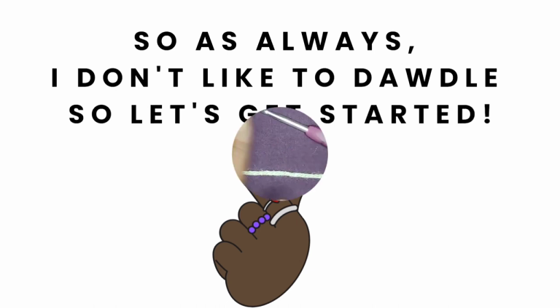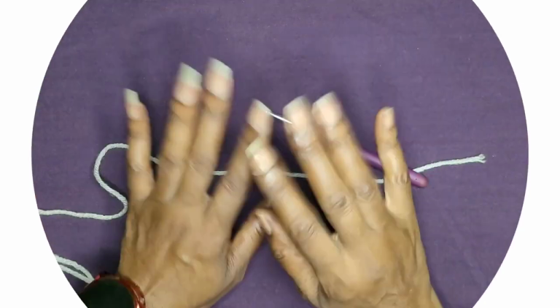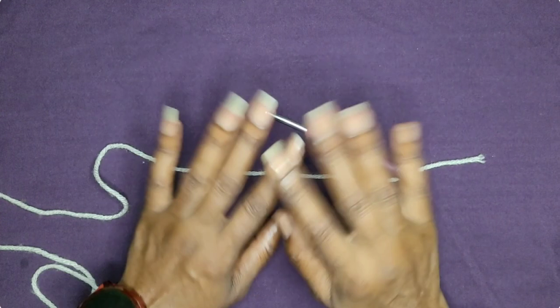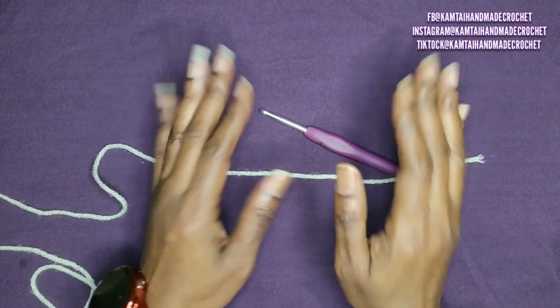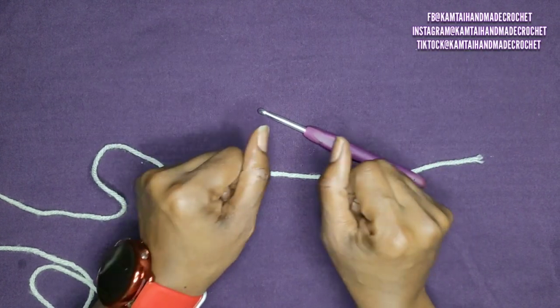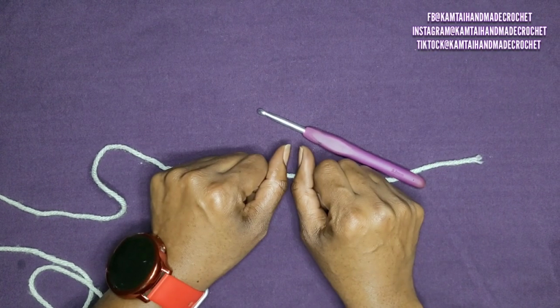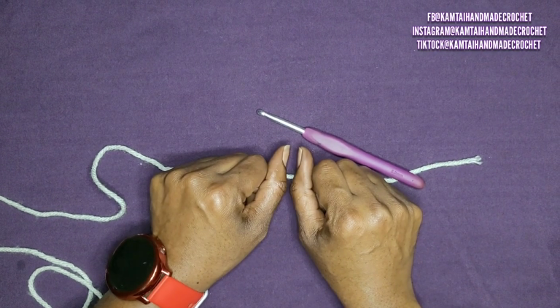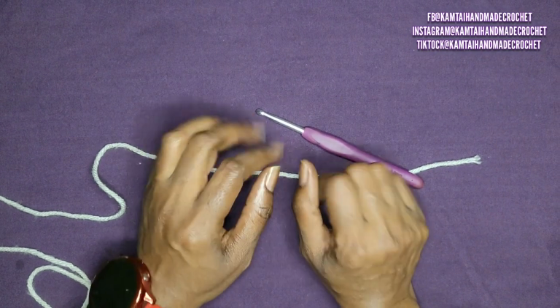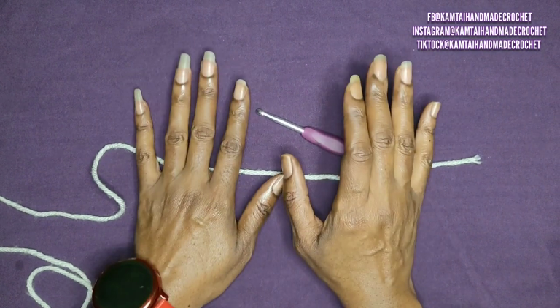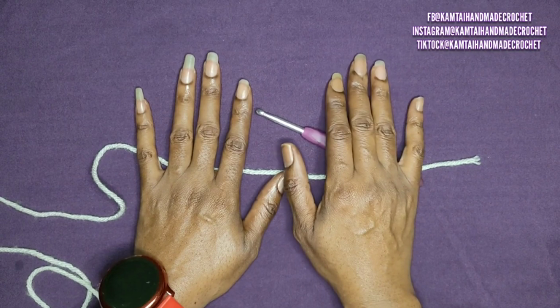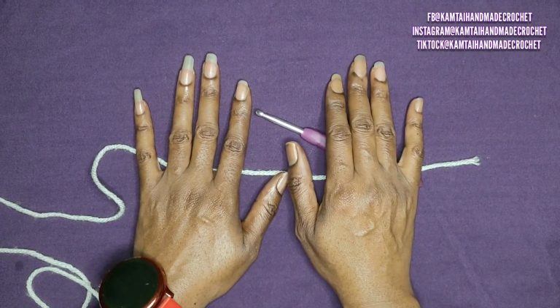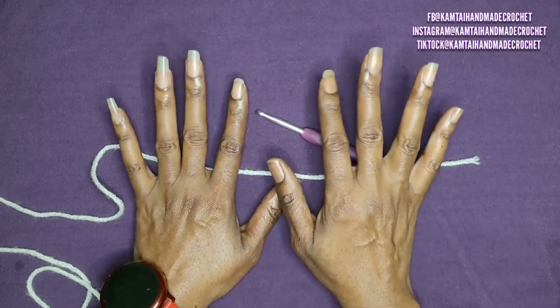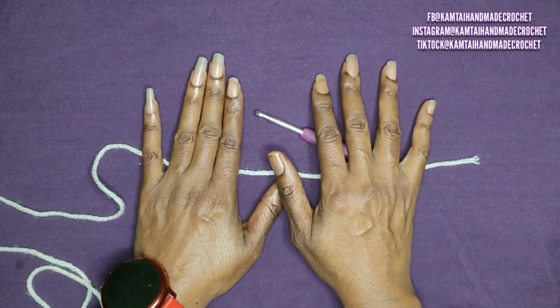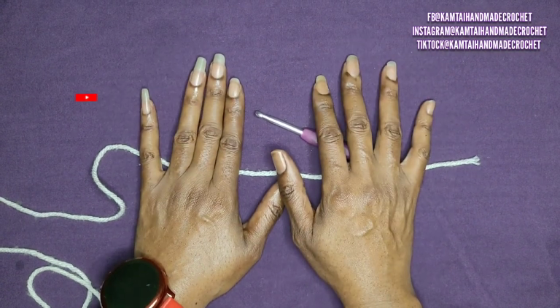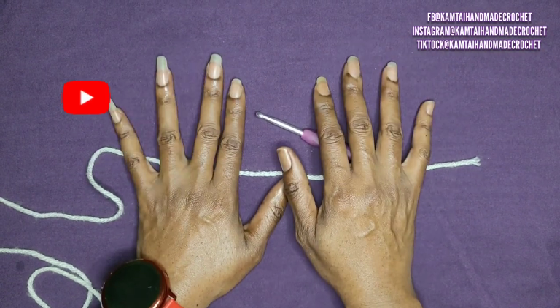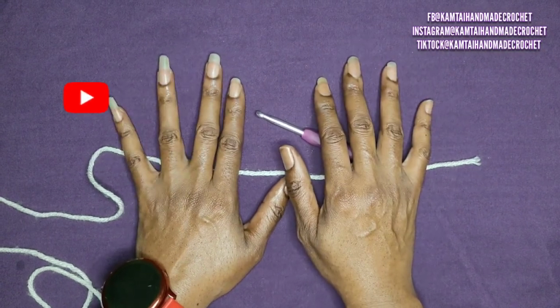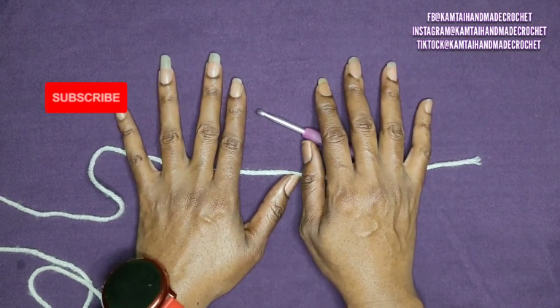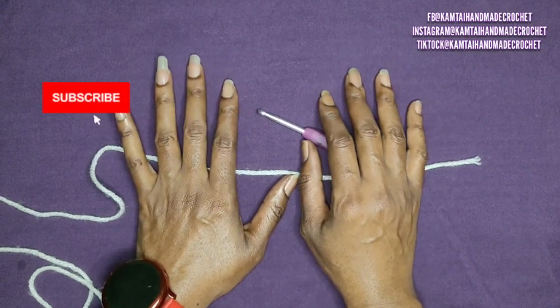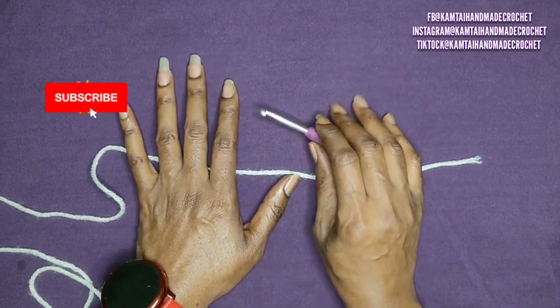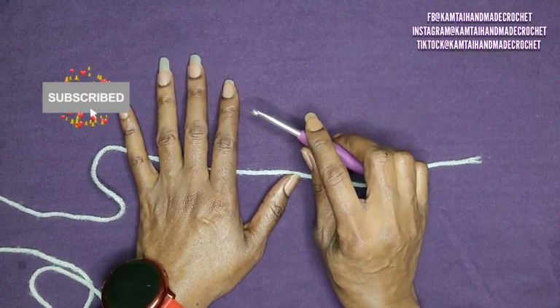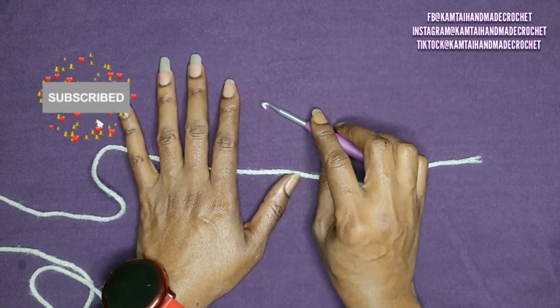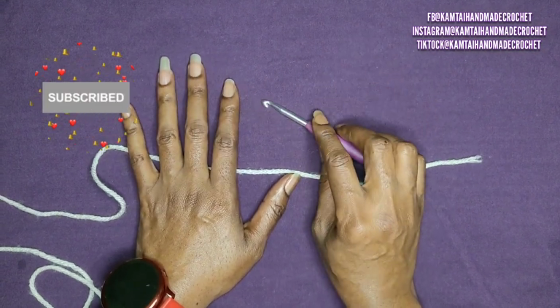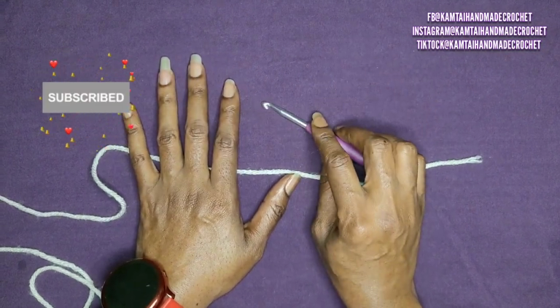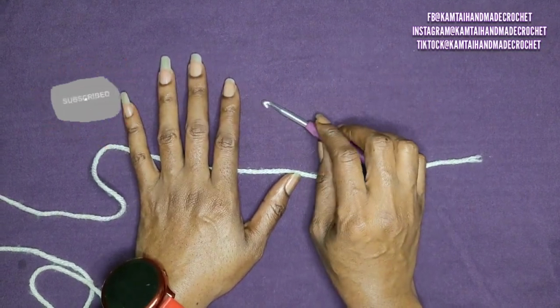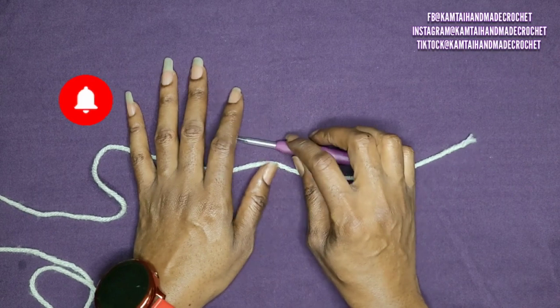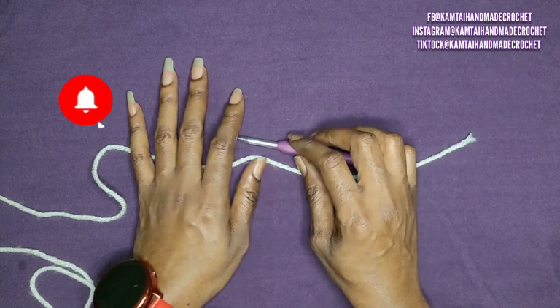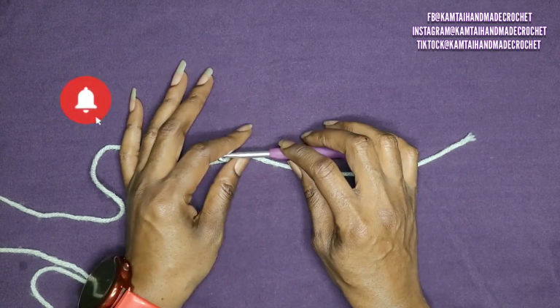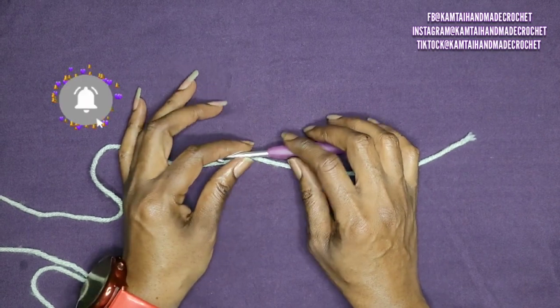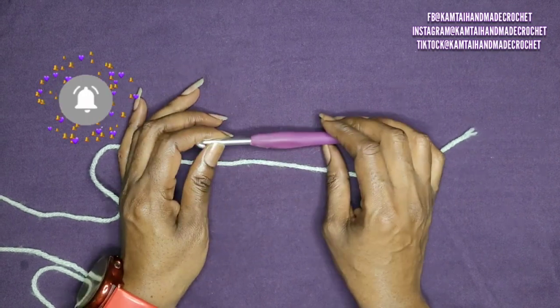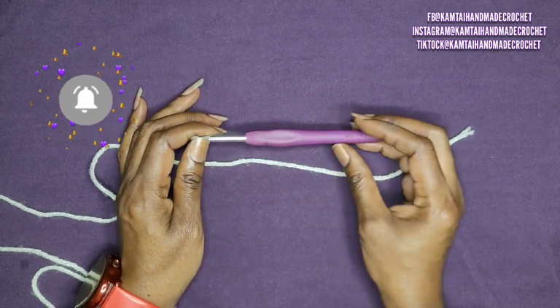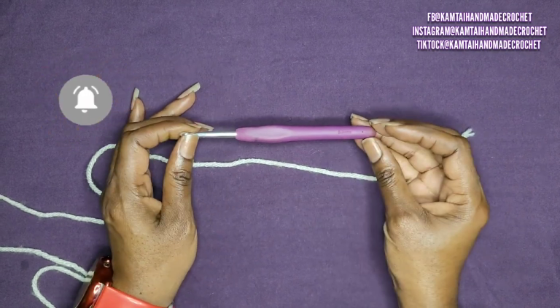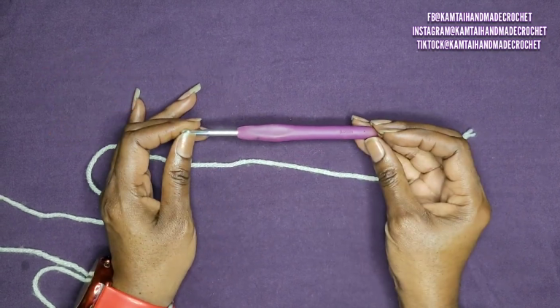Hello everyone and welcome back to my channel. Before we begin, please don't forget to like and subscribe and follow me on Facebook, Instagram, and TikTok at KMTiHandMadeCrochet. So let's begin.